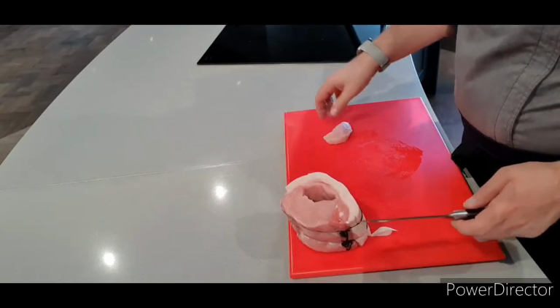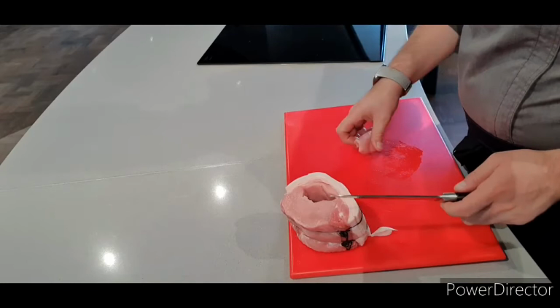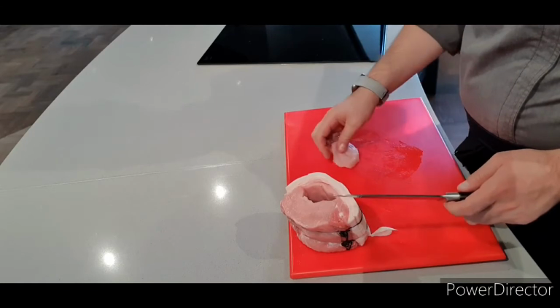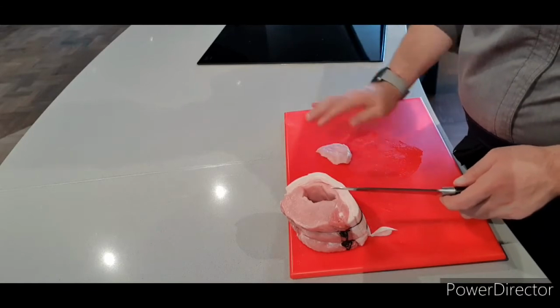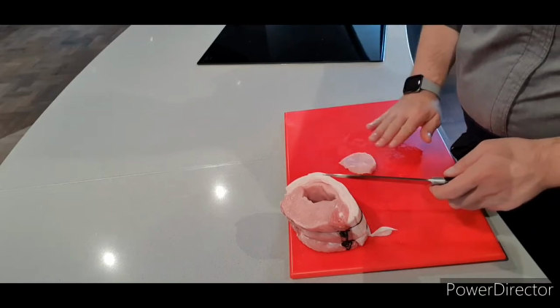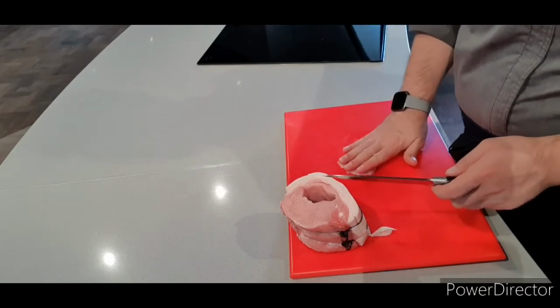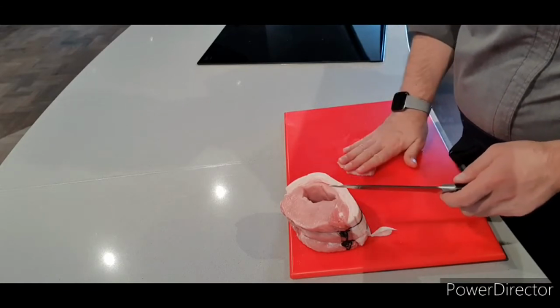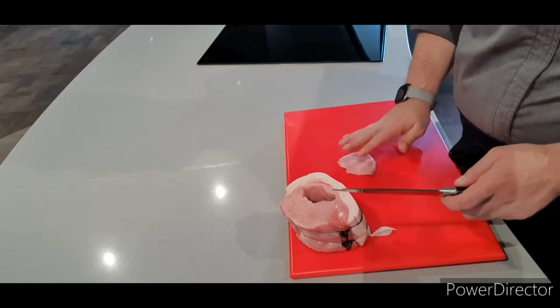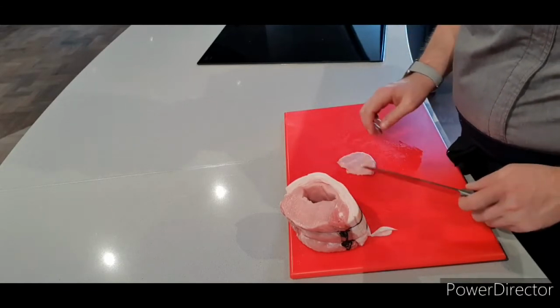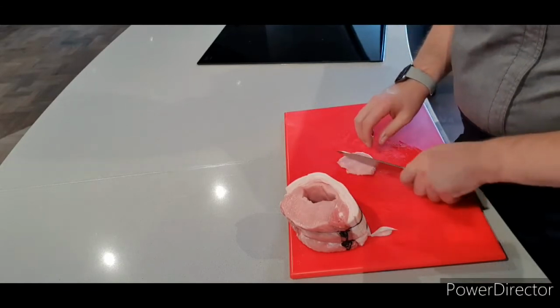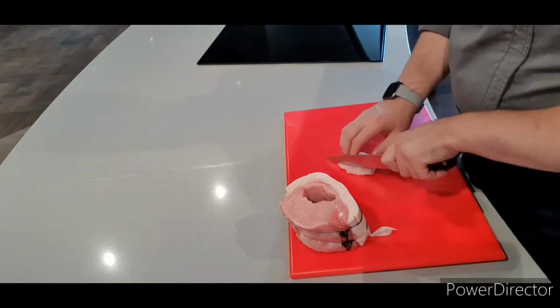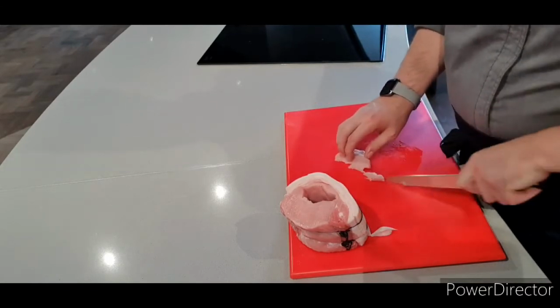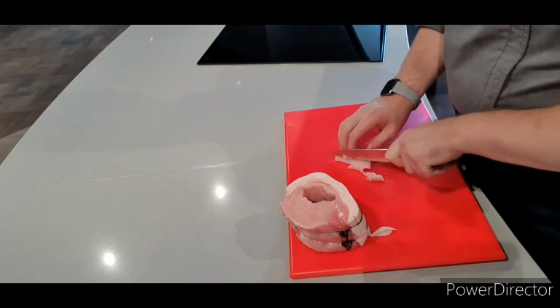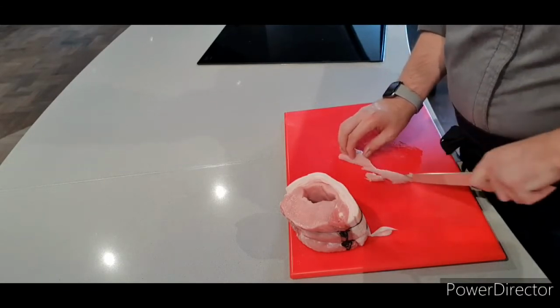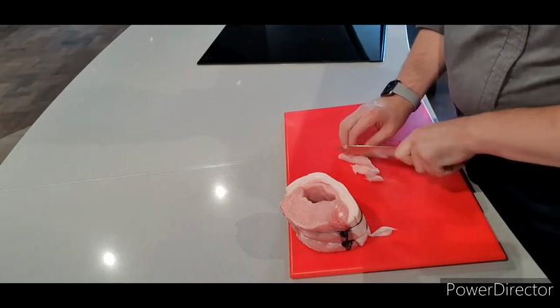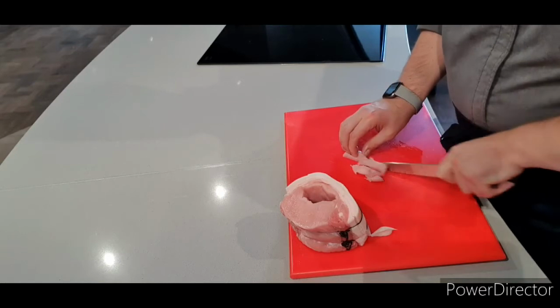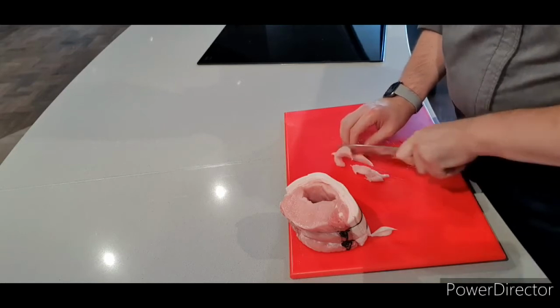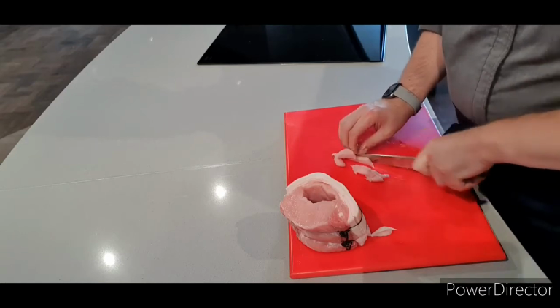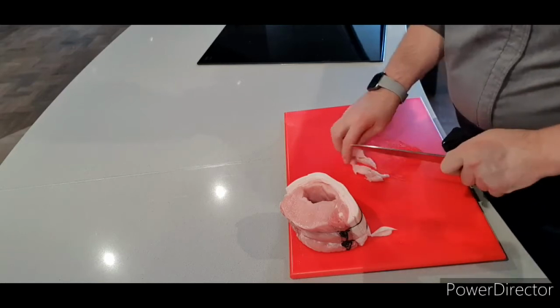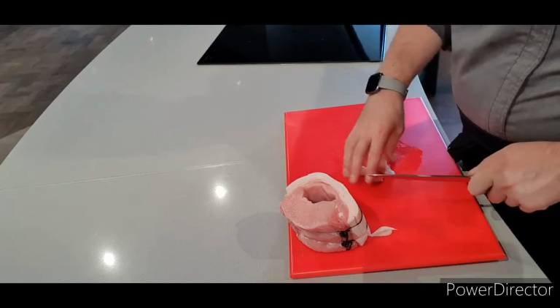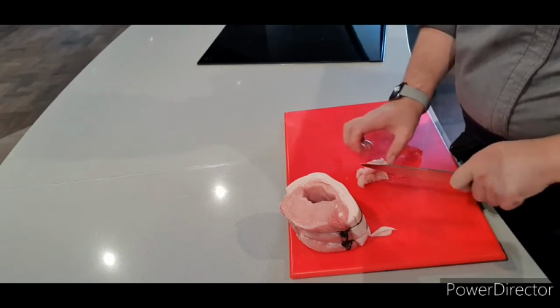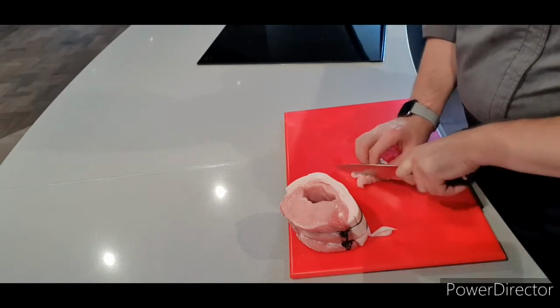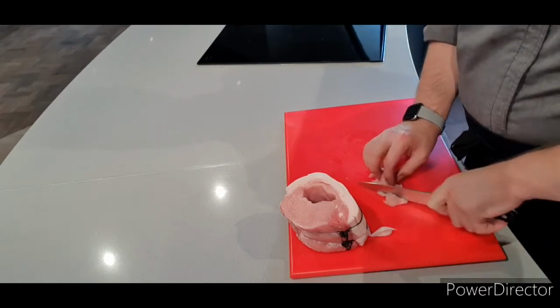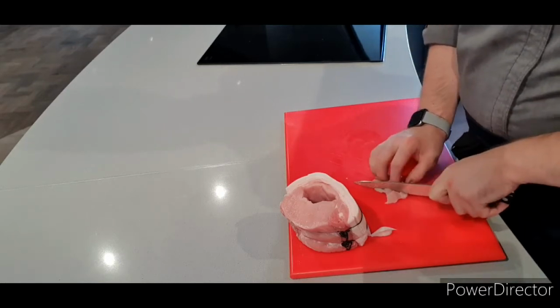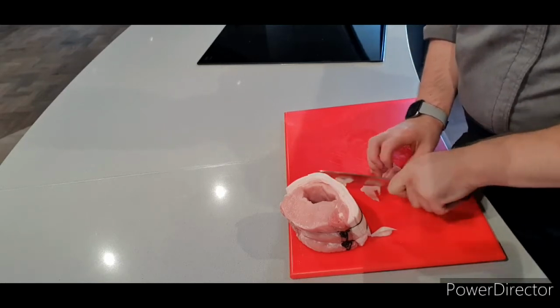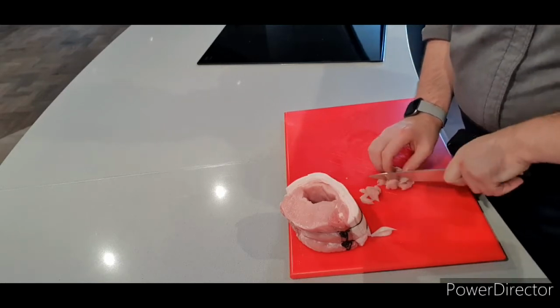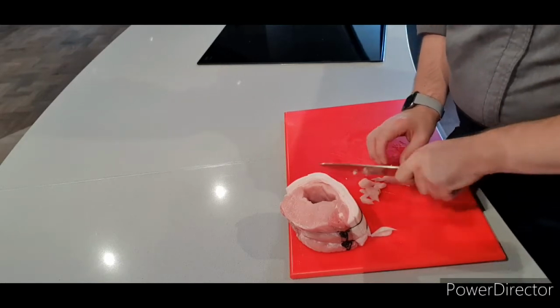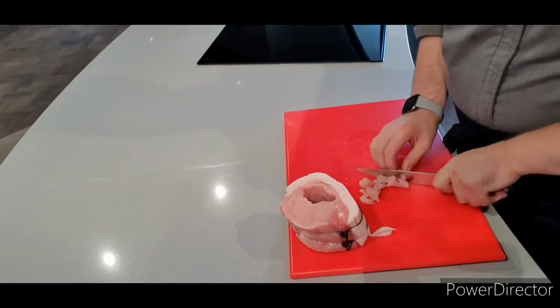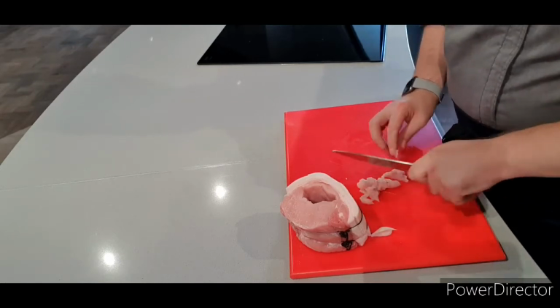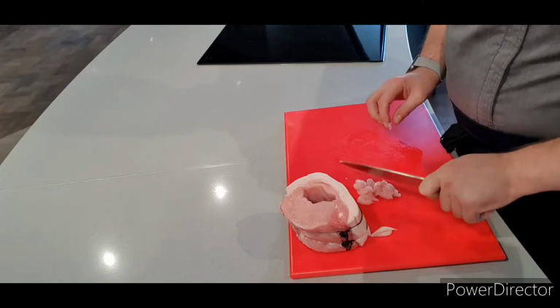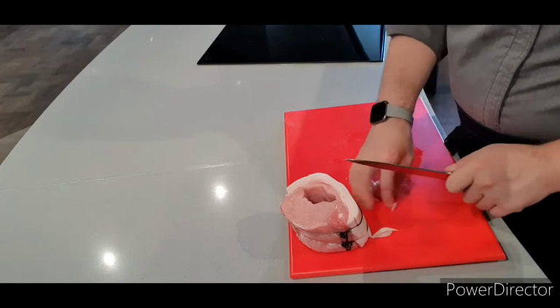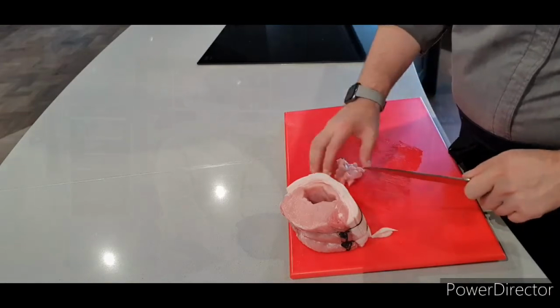None of the leftover meat will go to waste — I'll just dice it up and add it into the sausage meat we're using in the stuffing. It will give it depth, flavour and texture.